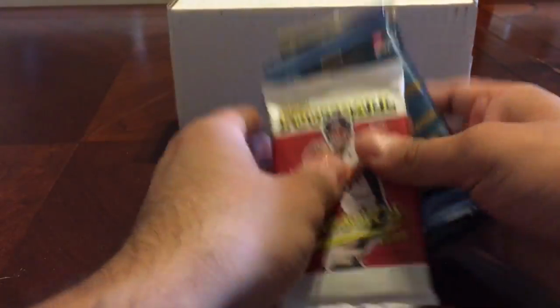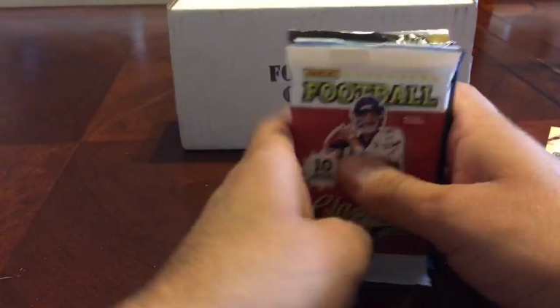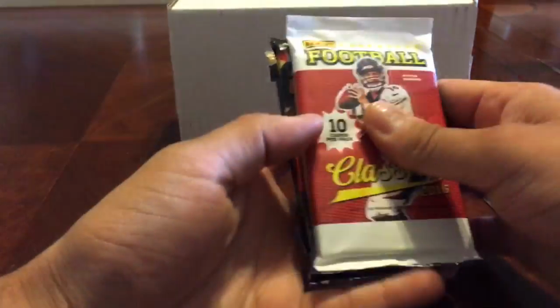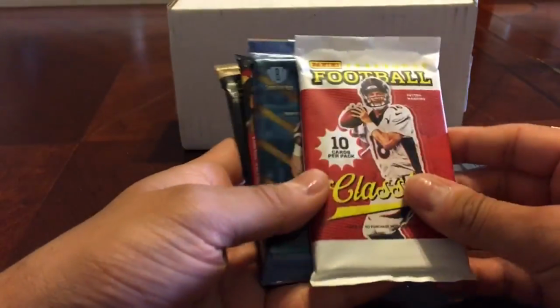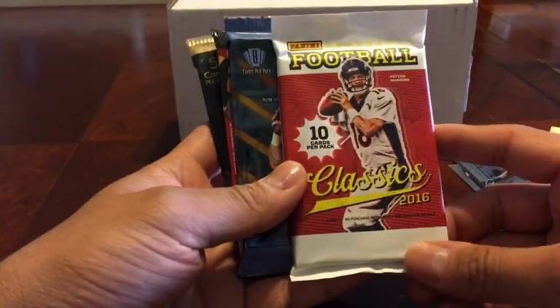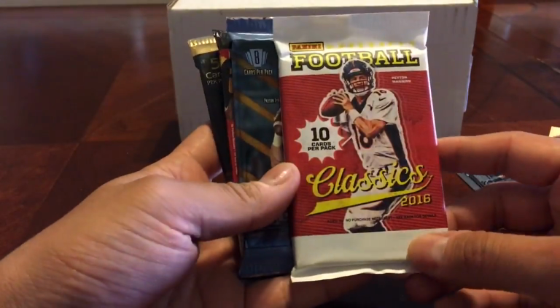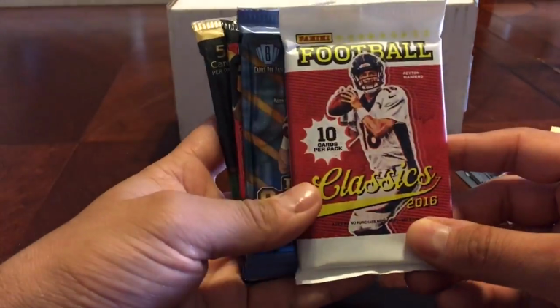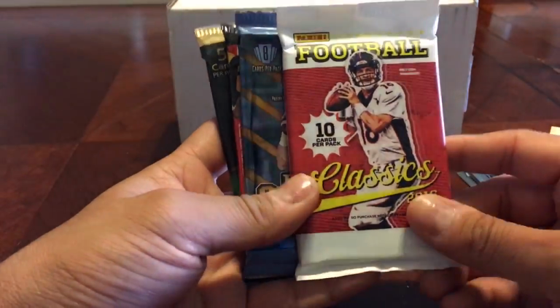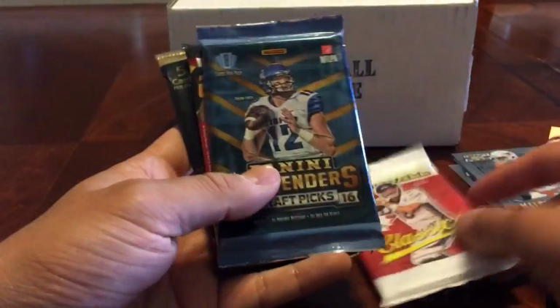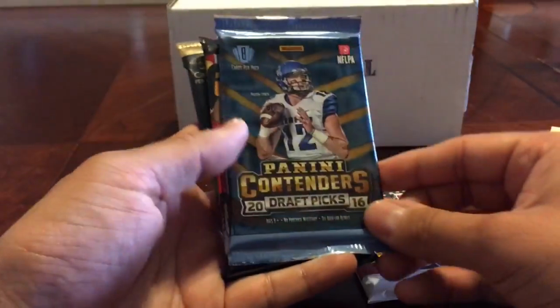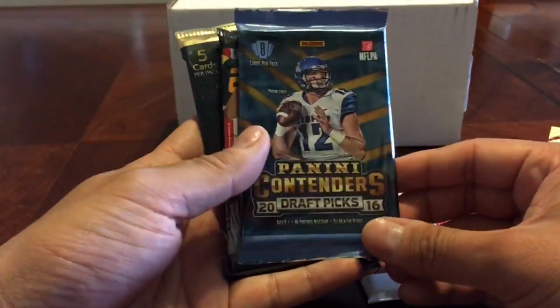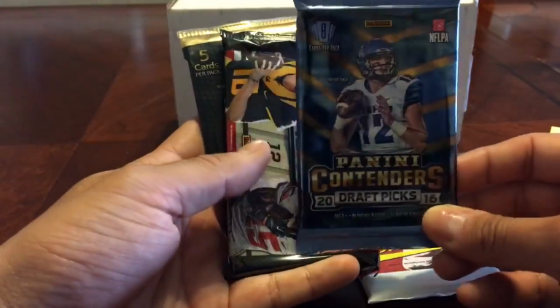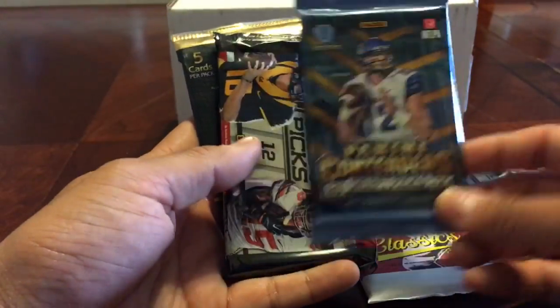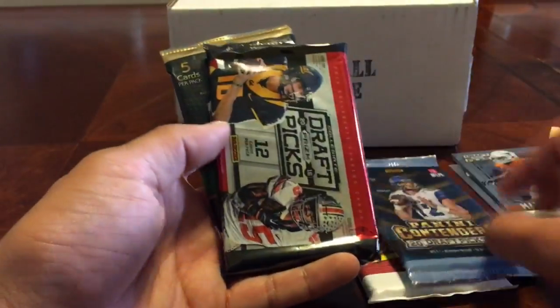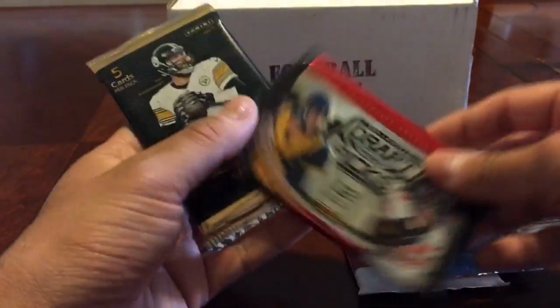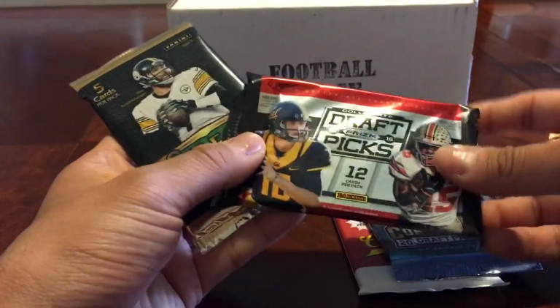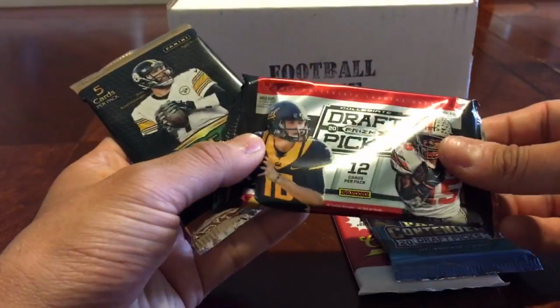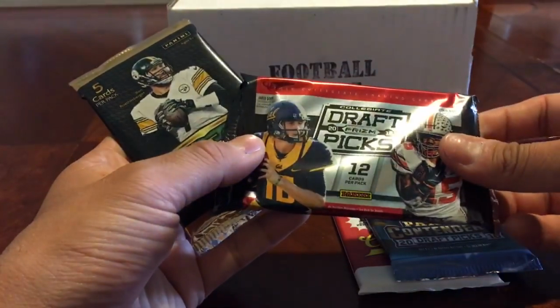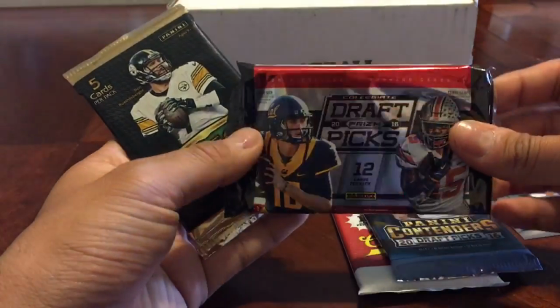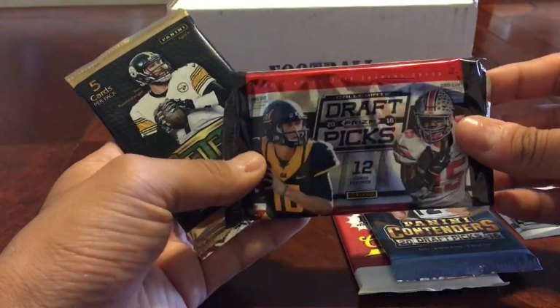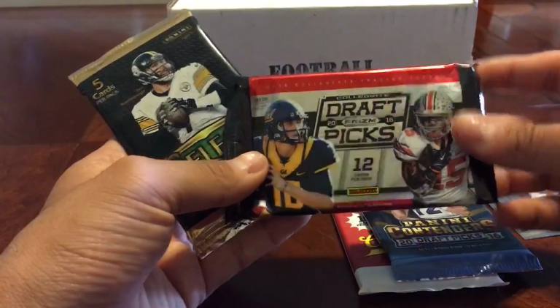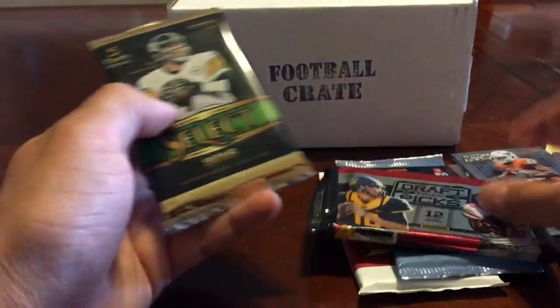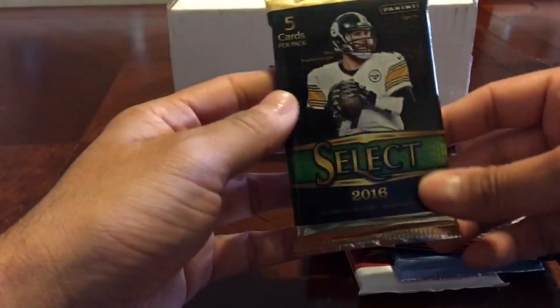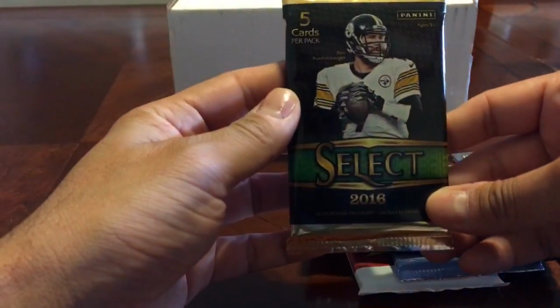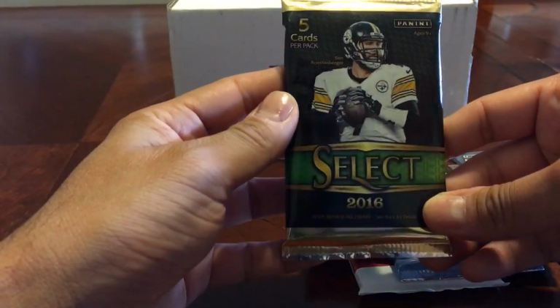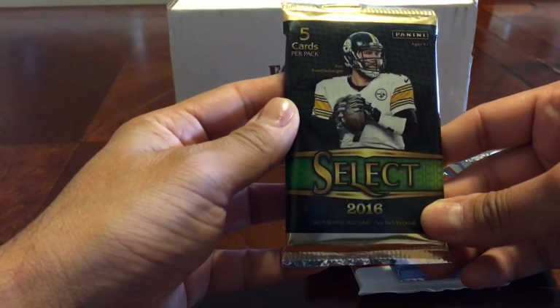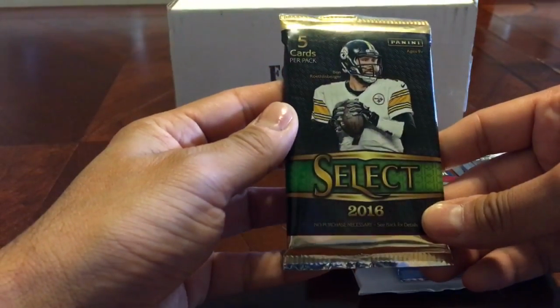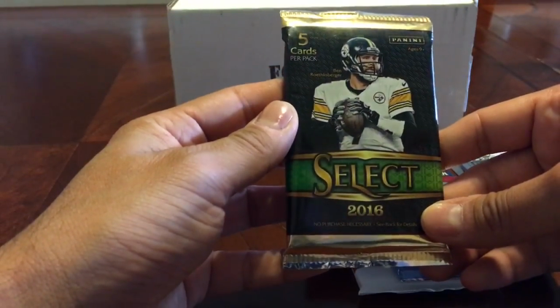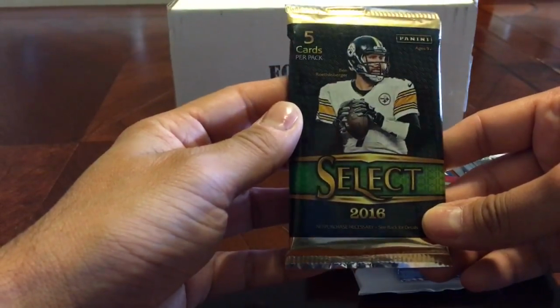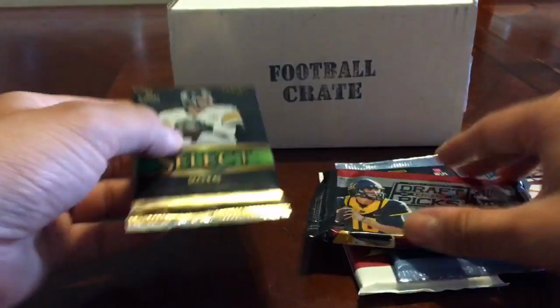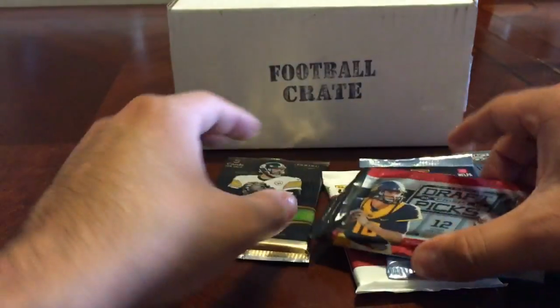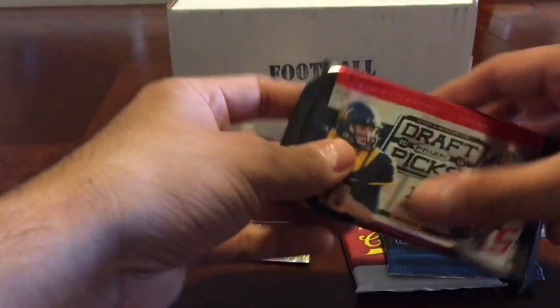Actually, I should show what we got this month. Alright, we have Classics 2016, Panini Contenders Draft Picks 2016, Prism Draft Picks 2016, and Panini Select 2016. I'll leave that one for last.